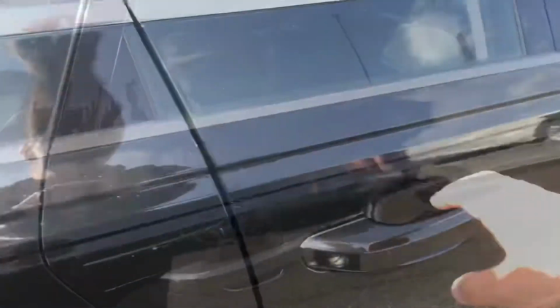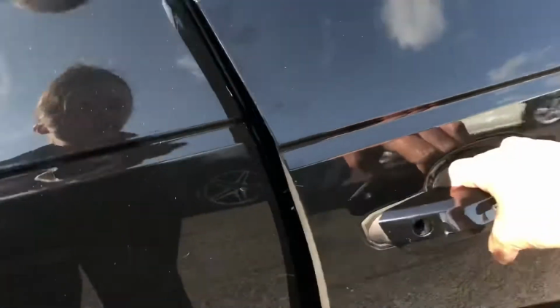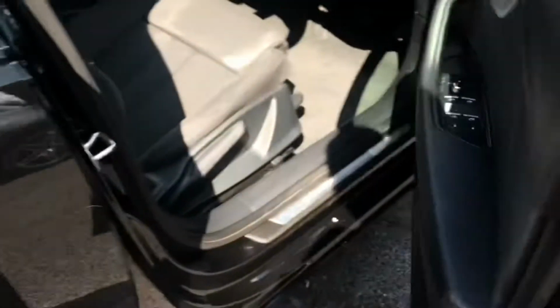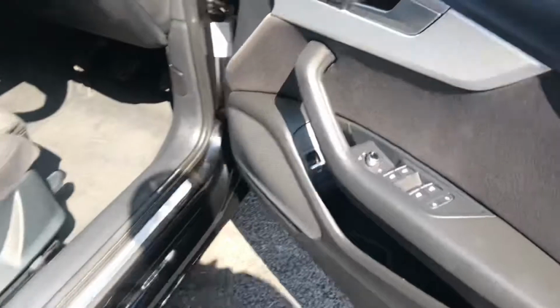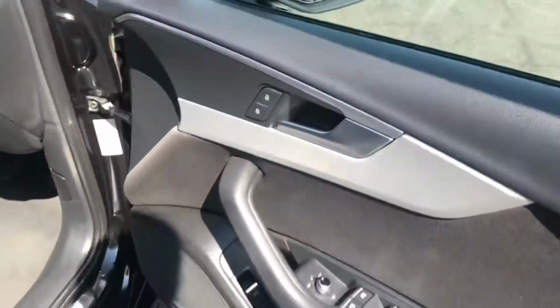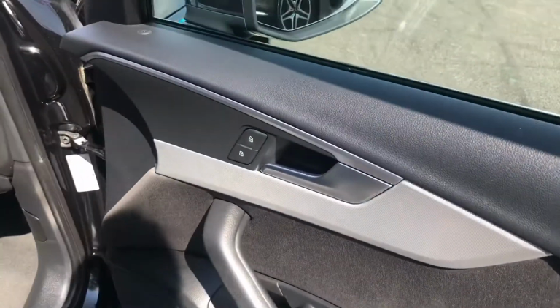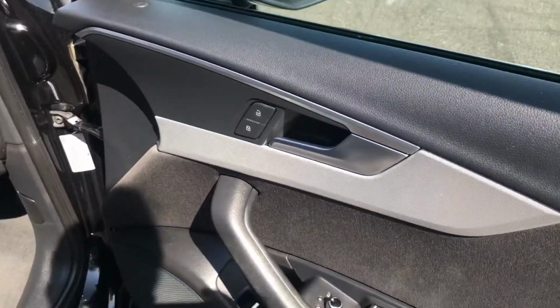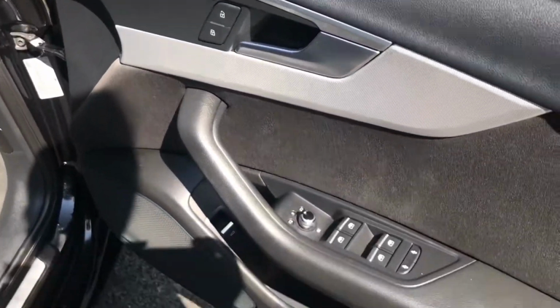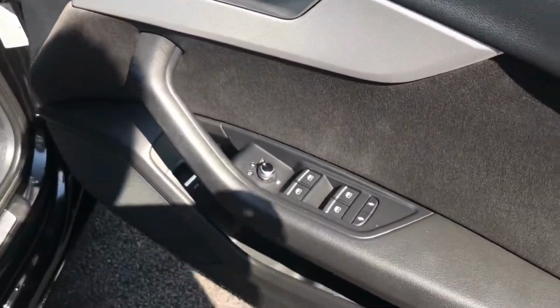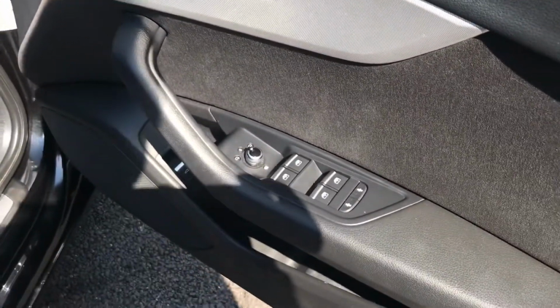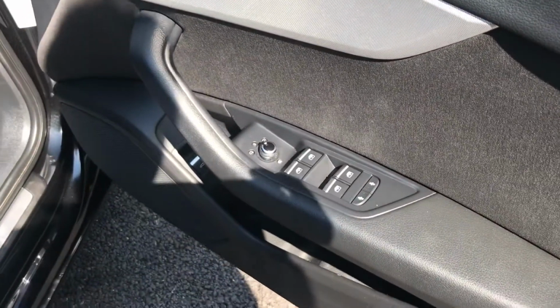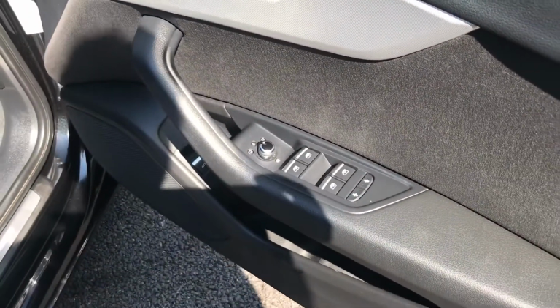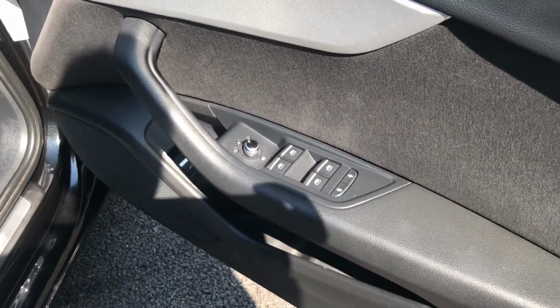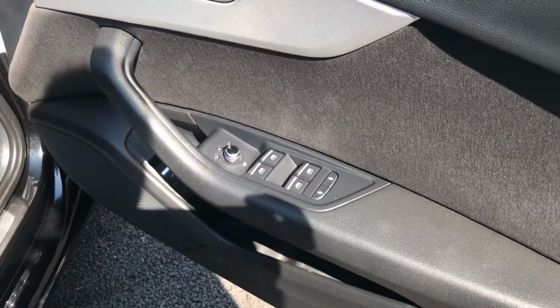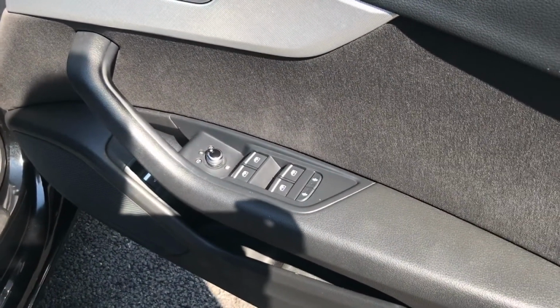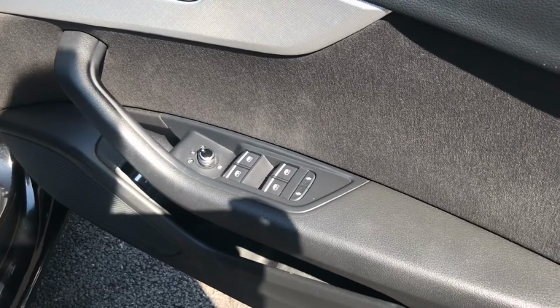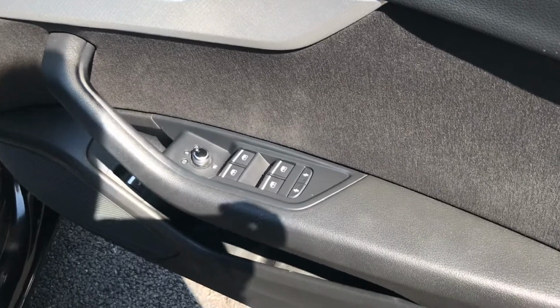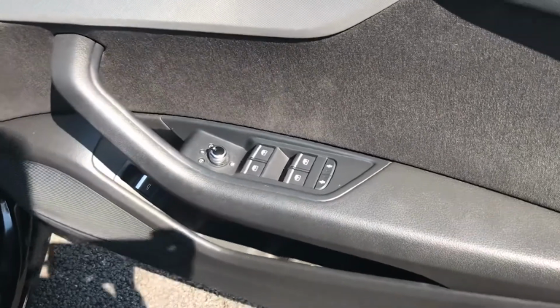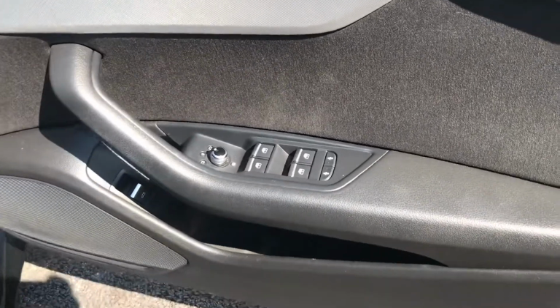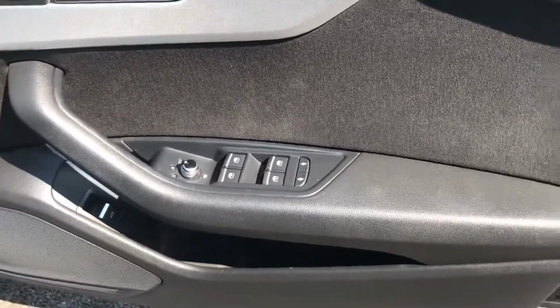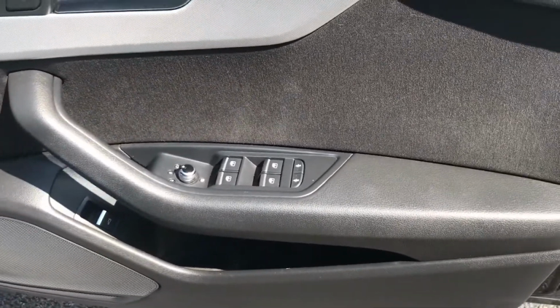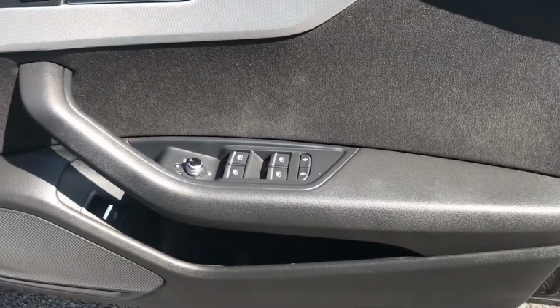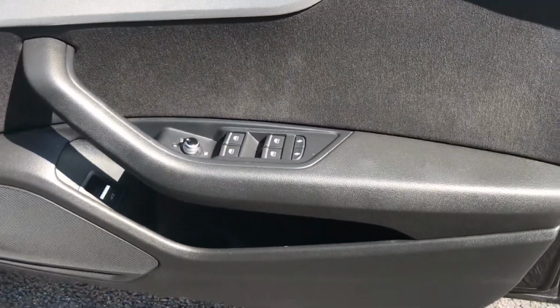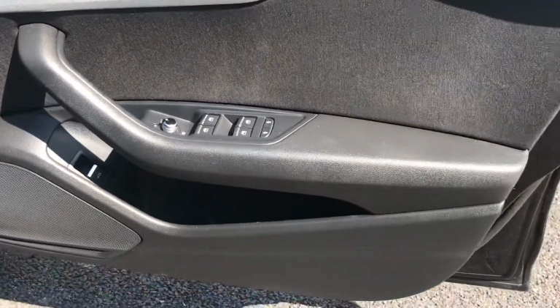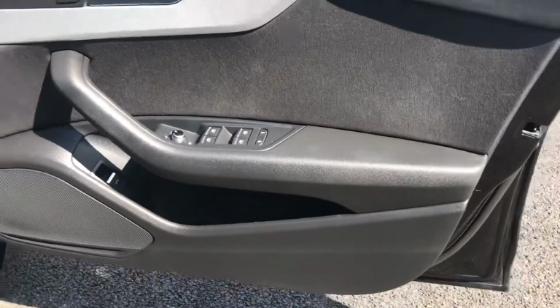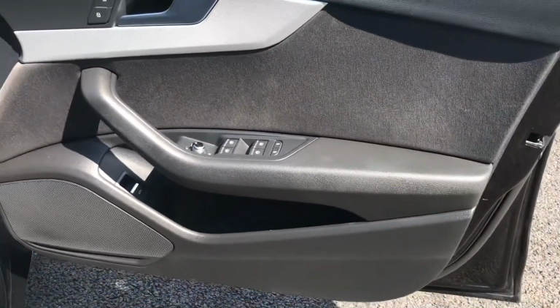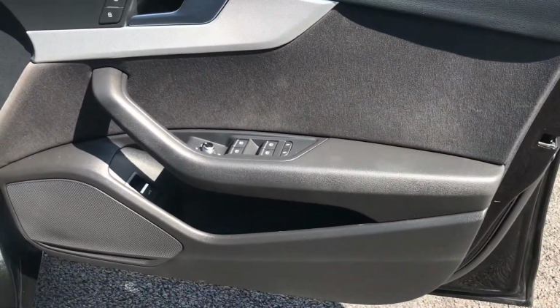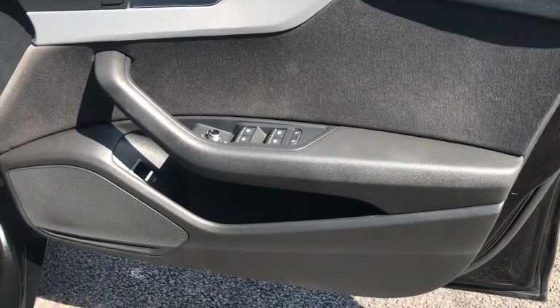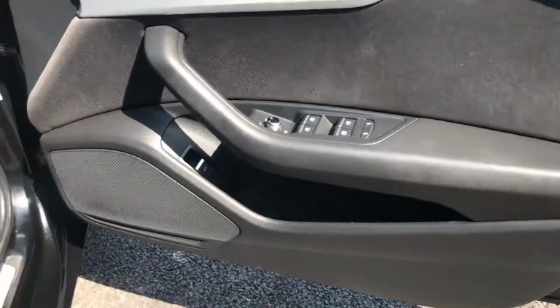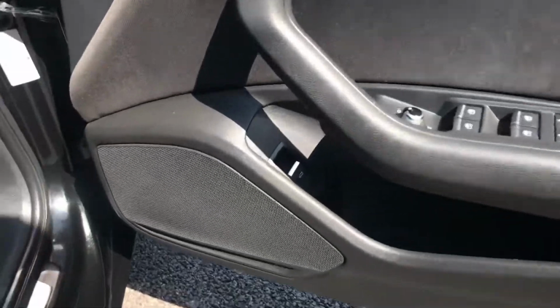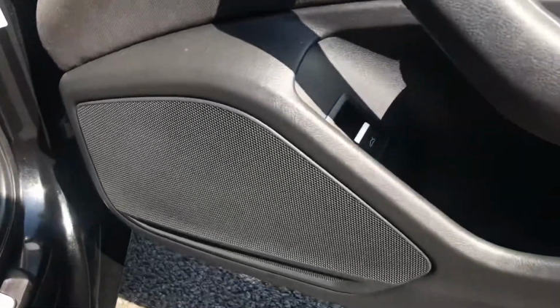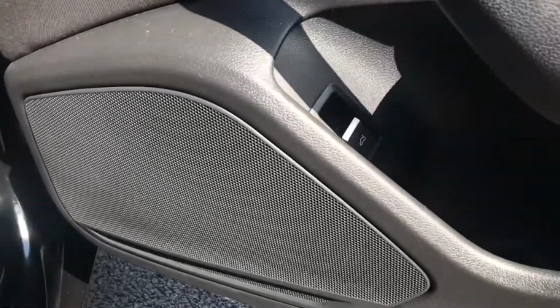Looking at the driver's door, it has the central locking and unlocking, heated electric adjustment for the wing mirrors, and four electric window controls. There is also a child lock for the two rear doors, a storage compartment underneath, and another way of opening the boot from here.